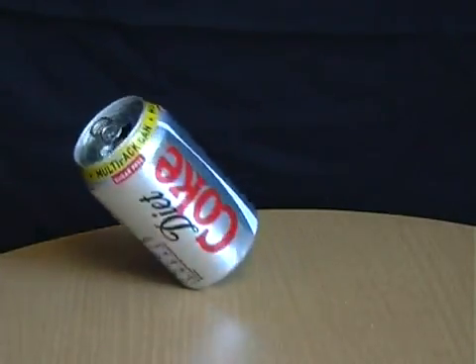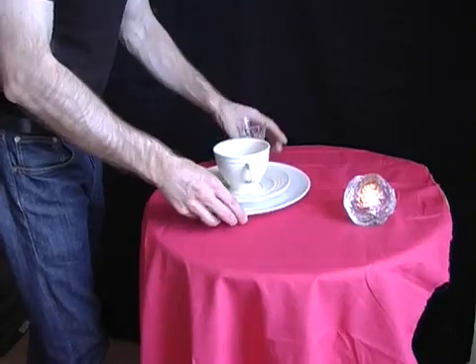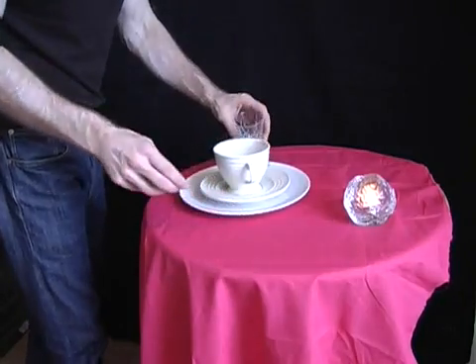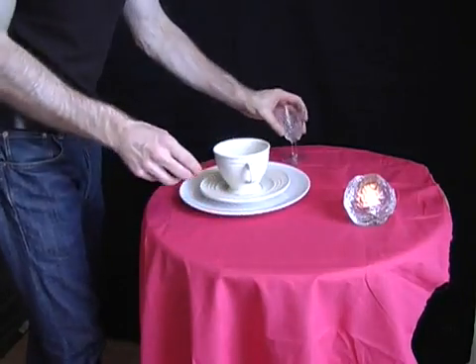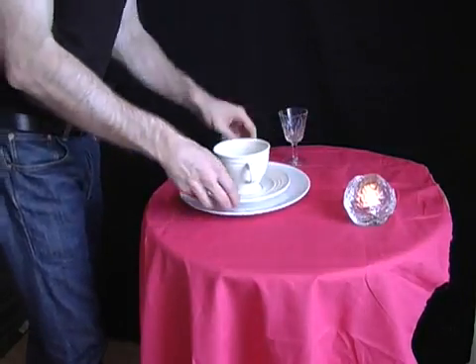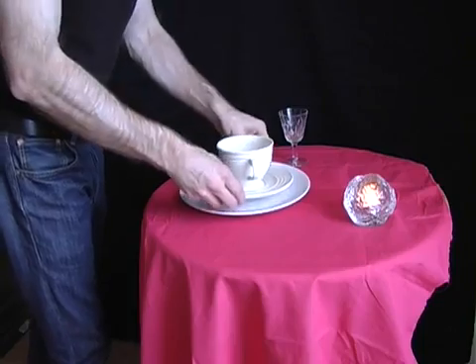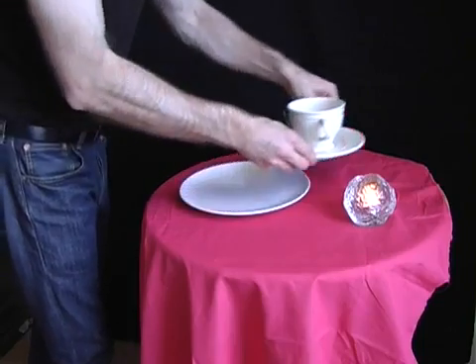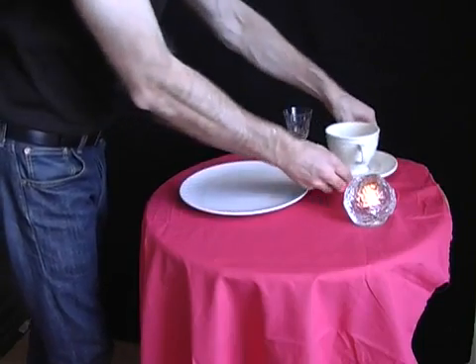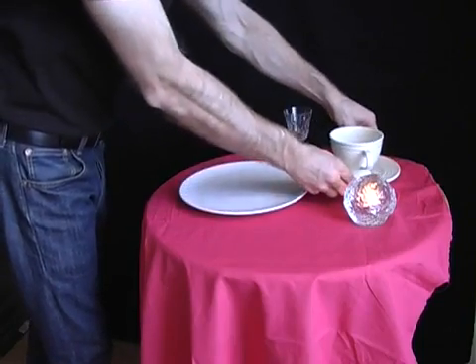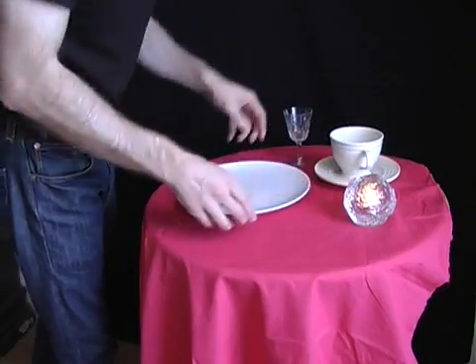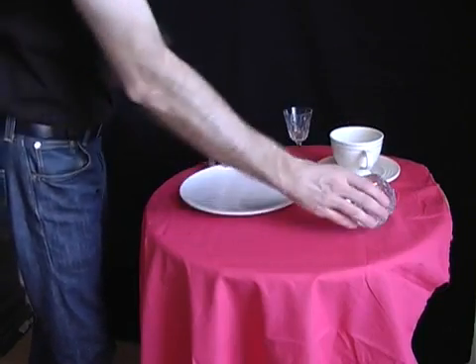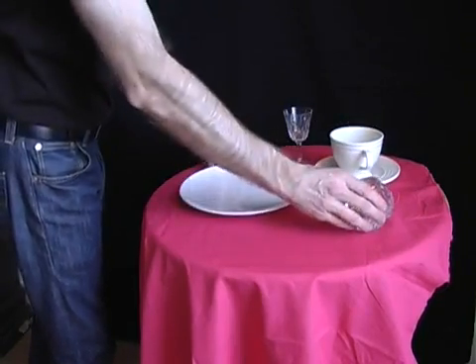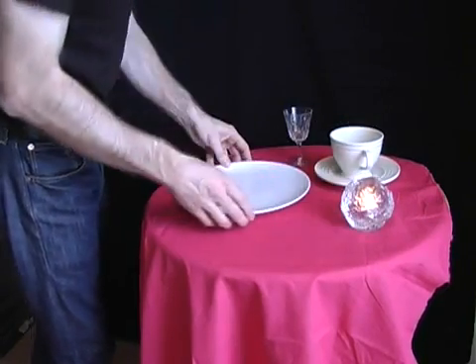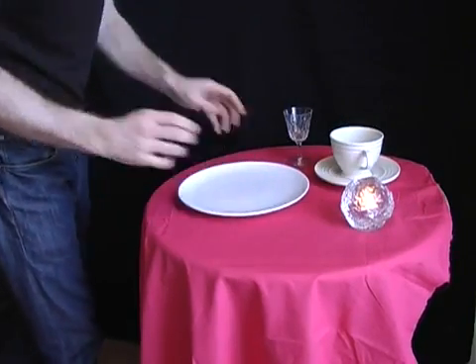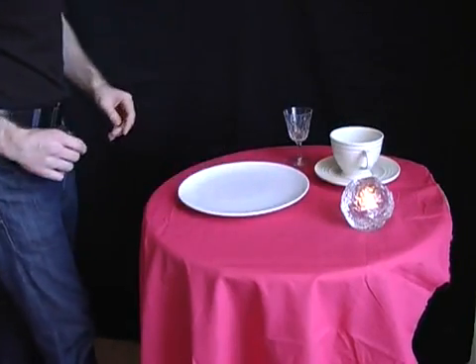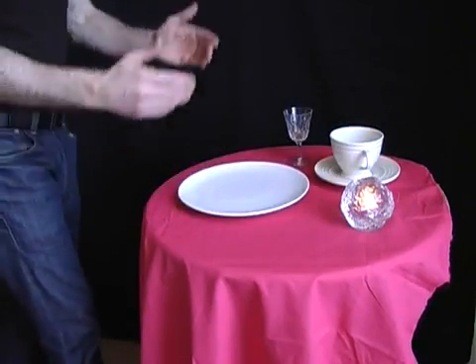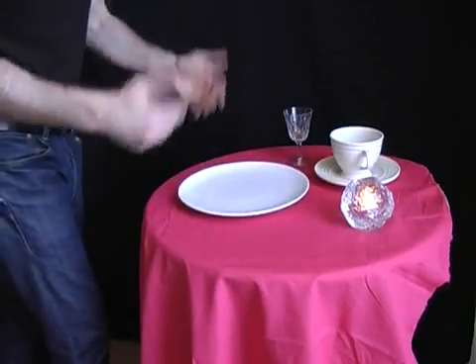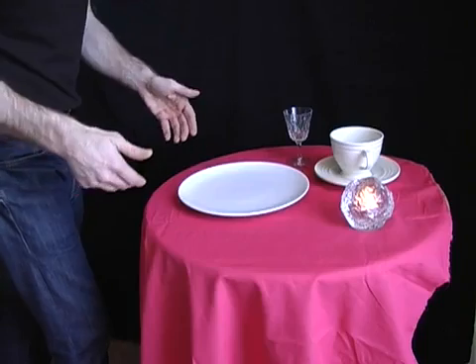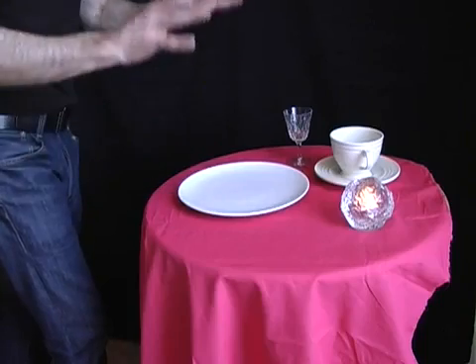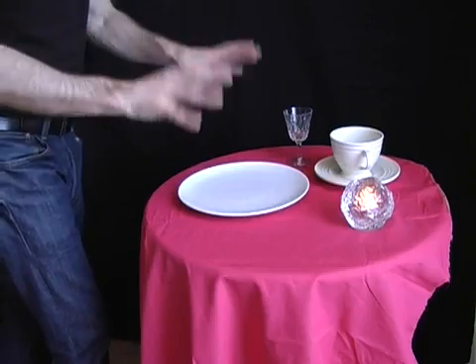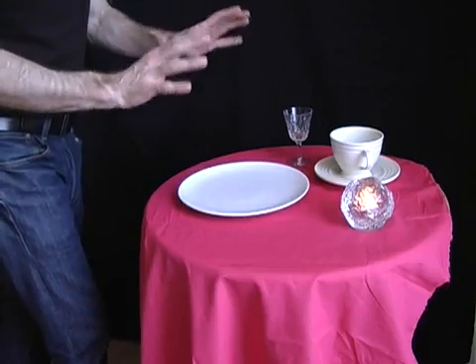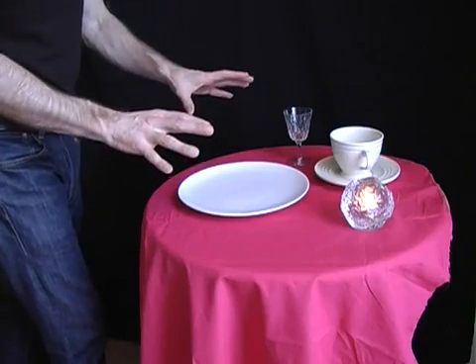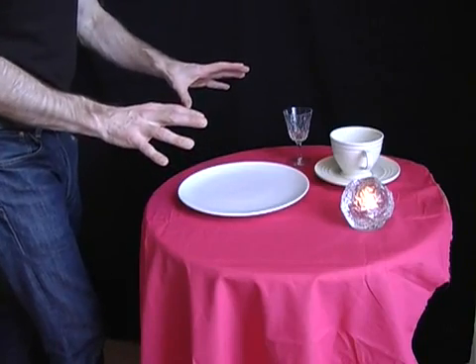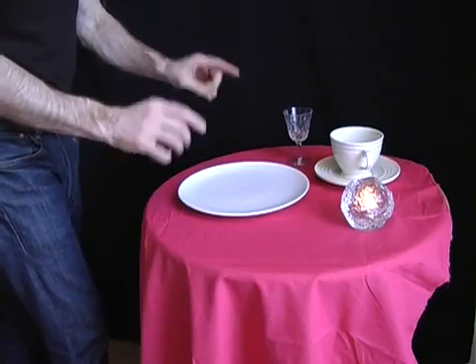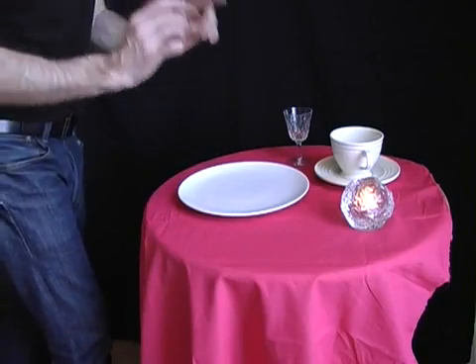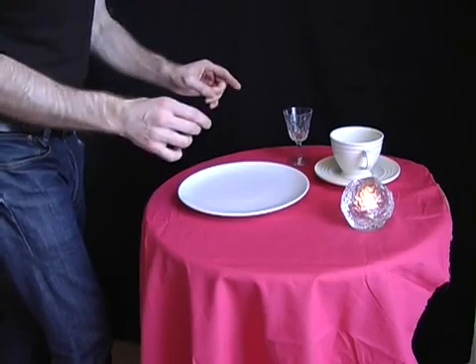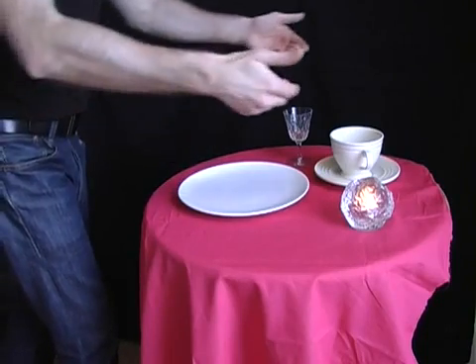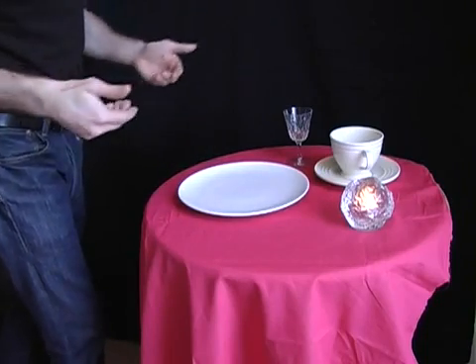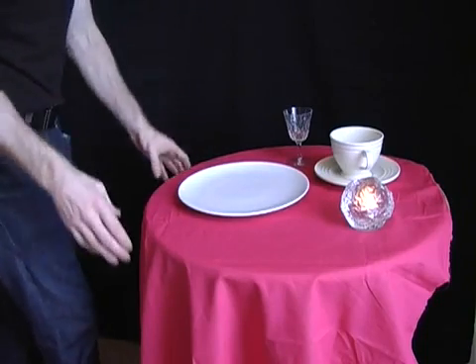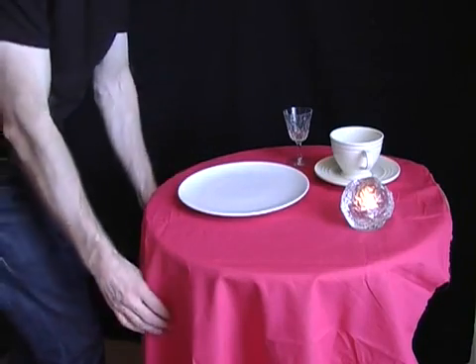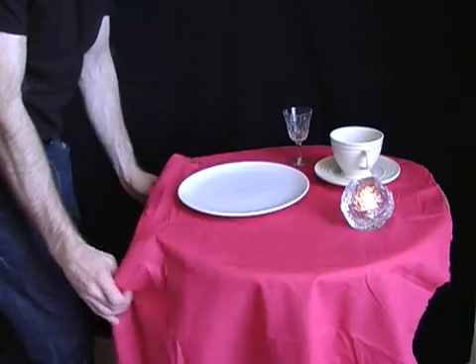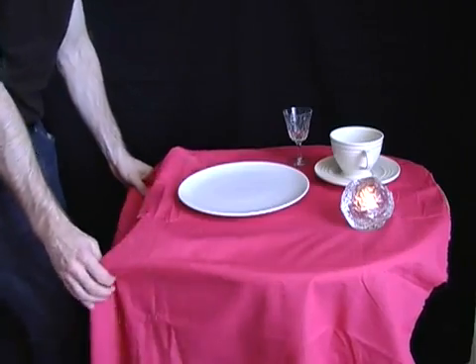Place a cloth that hasn't got a hem on it onto the table. Then place some heavy objects on the cloth and you're going to whip away the cloth but leave the objects safely on the table. And remember when you do this, don't pull horizontally — pull the cloth vertically.